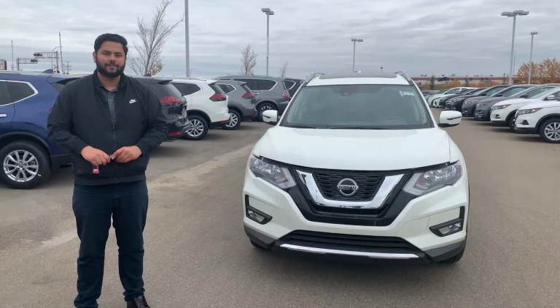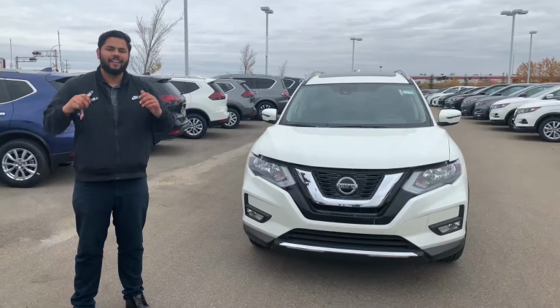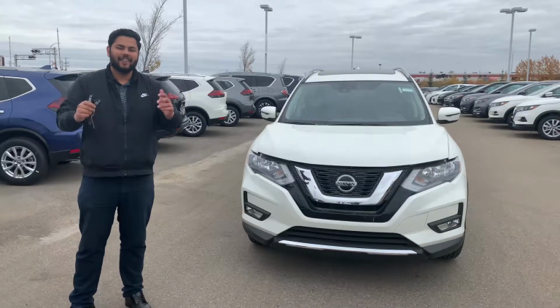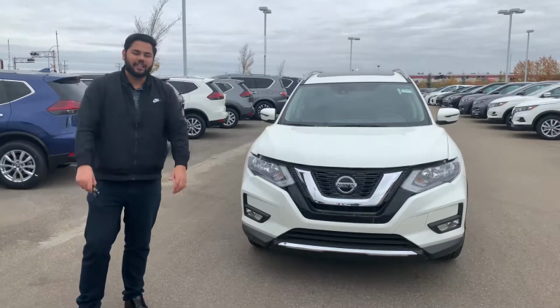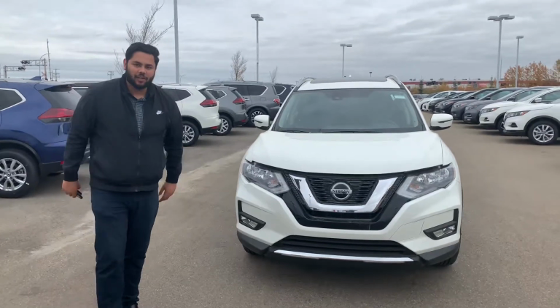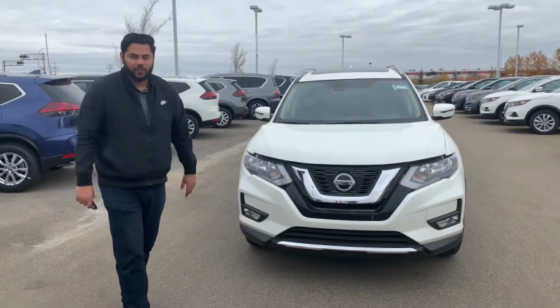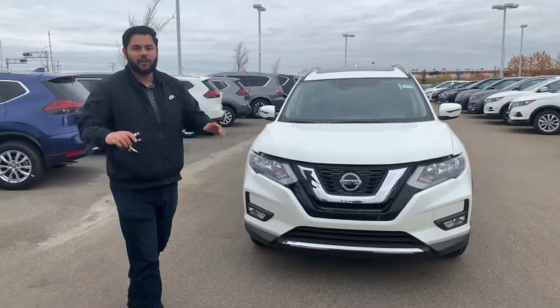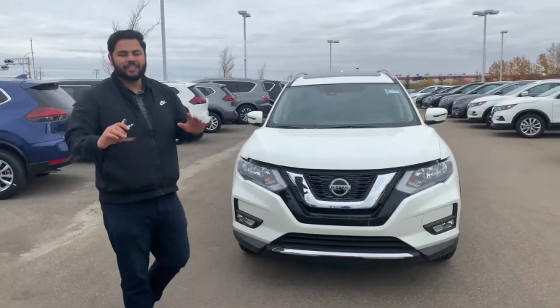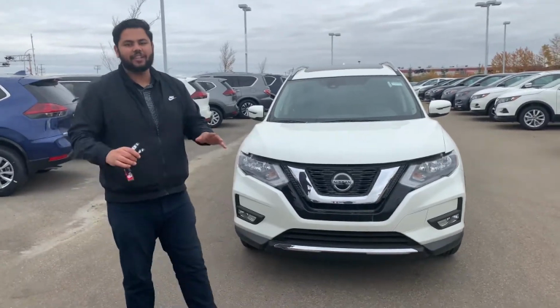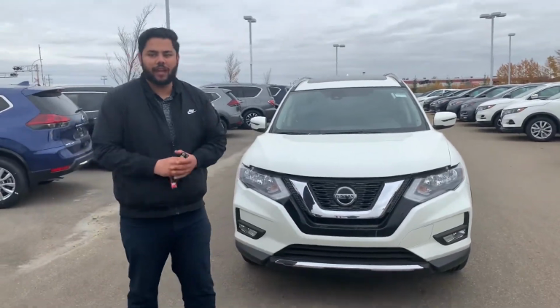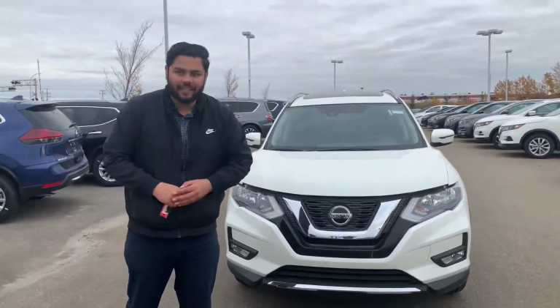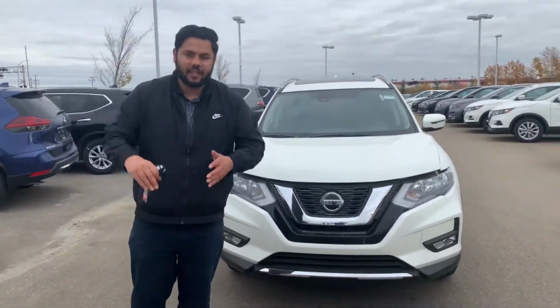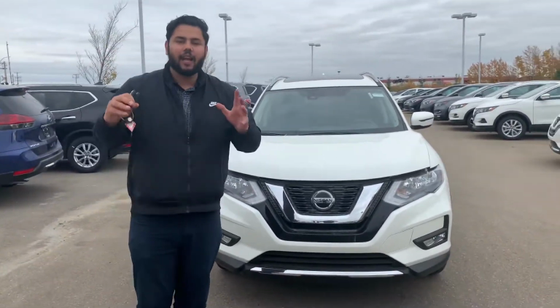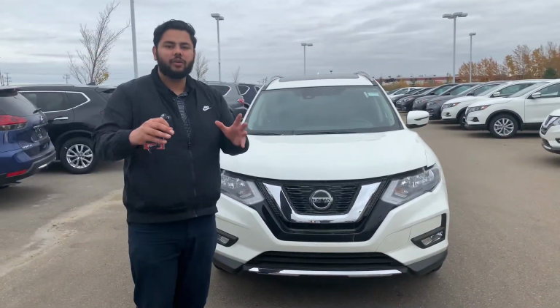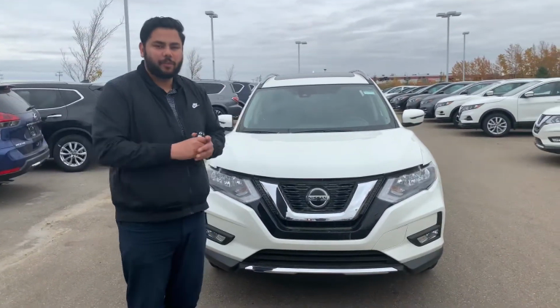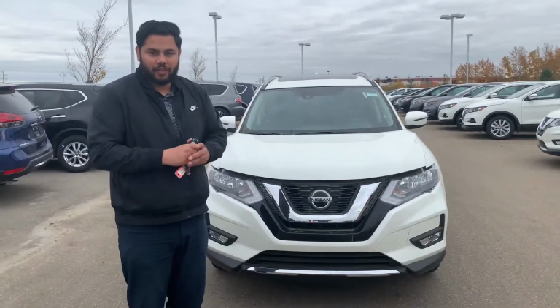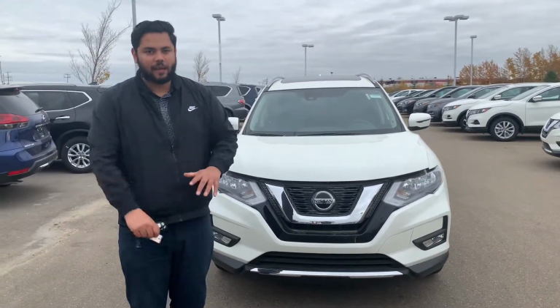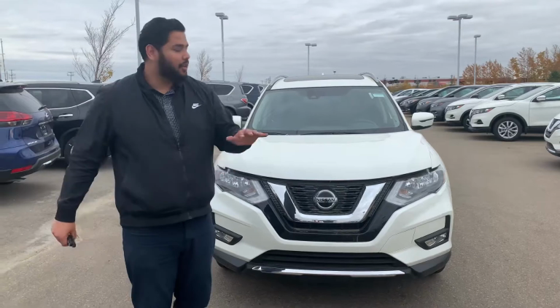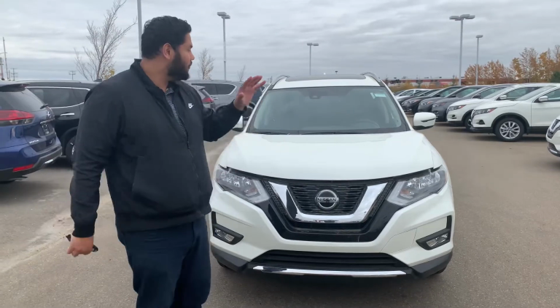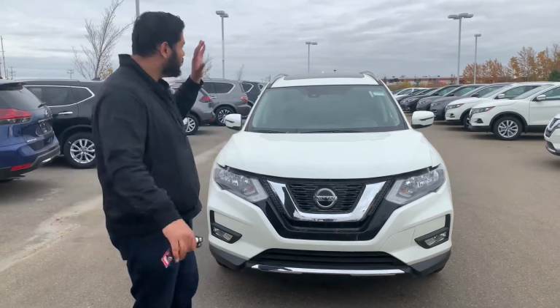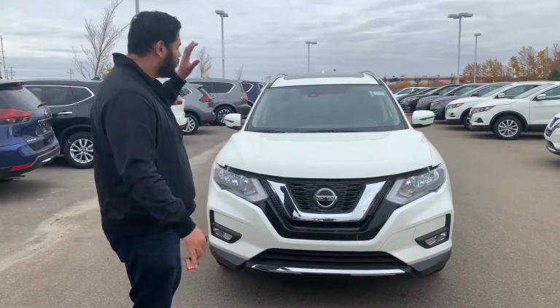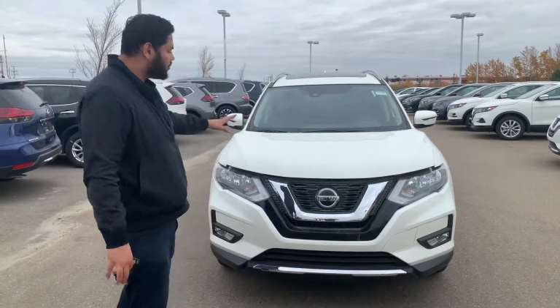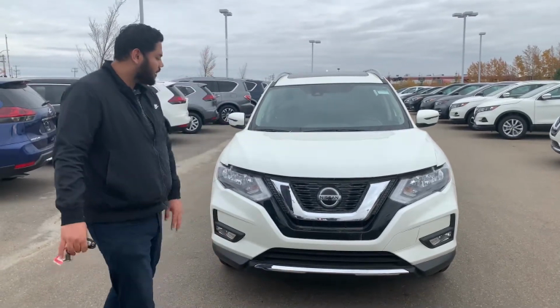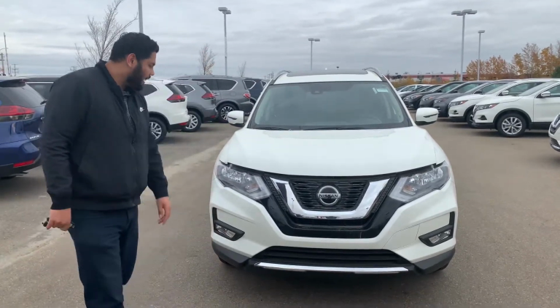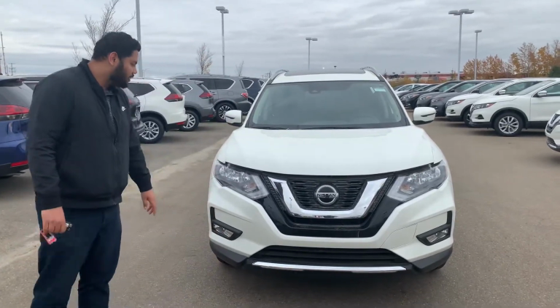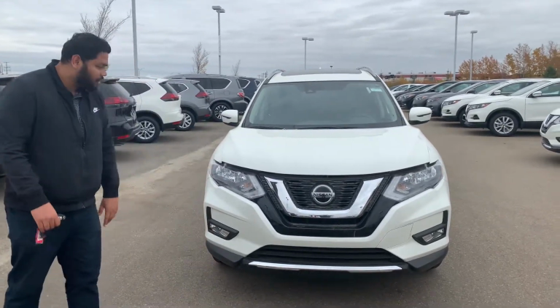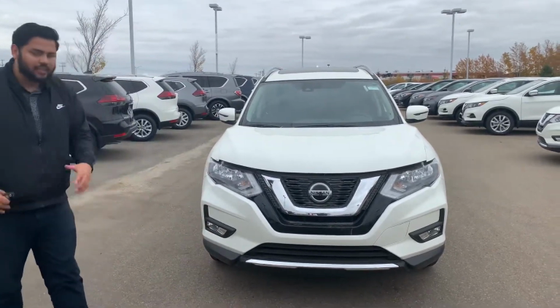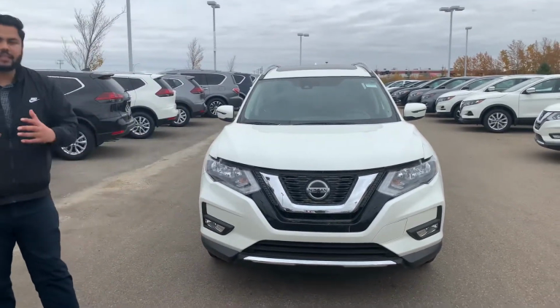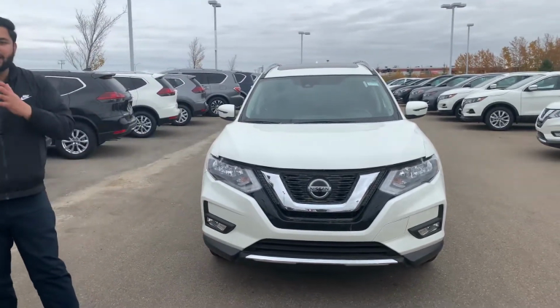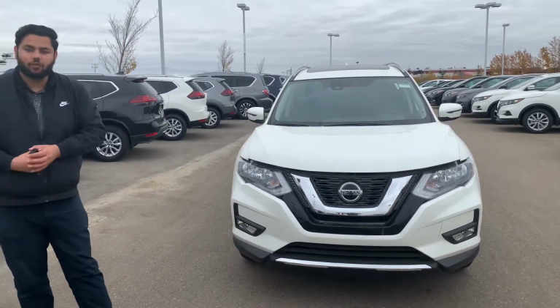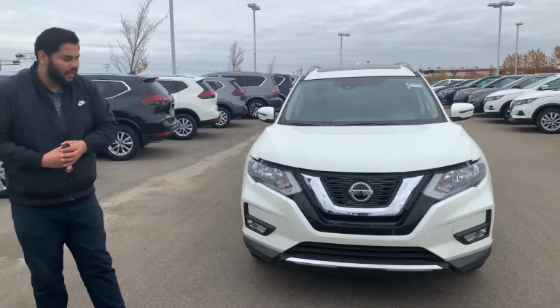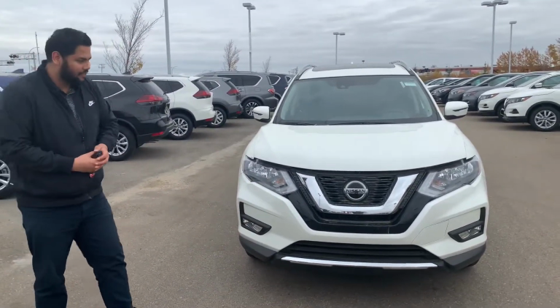Hey there Natasha, hope you're doing well. This is Ish with LA Nissan. I just wanted to step in front of the camera here and give you a closer look at that 2020 Nissan Rogue SUV.